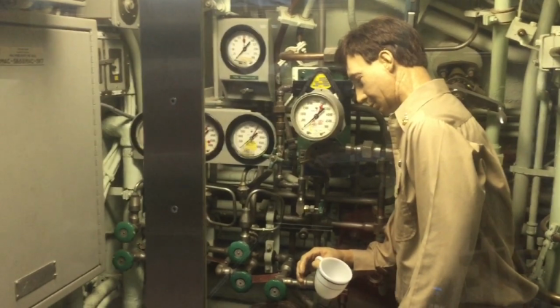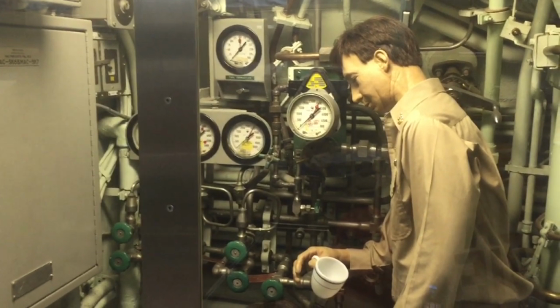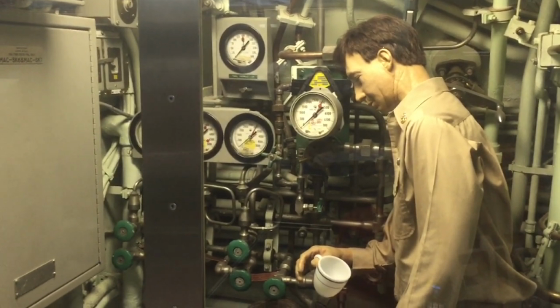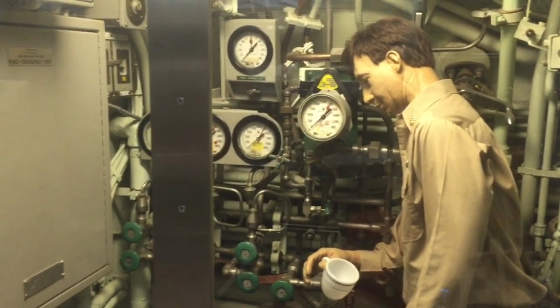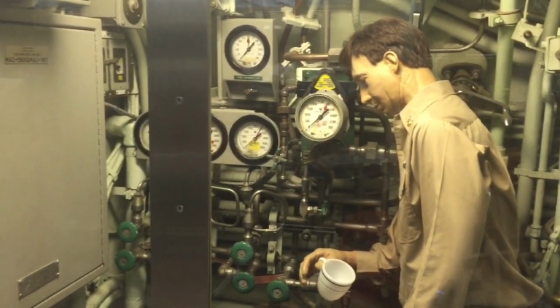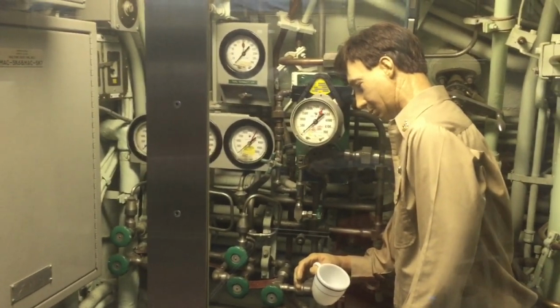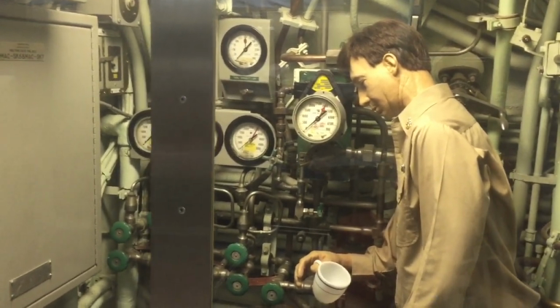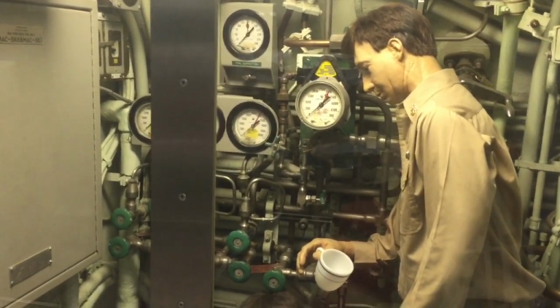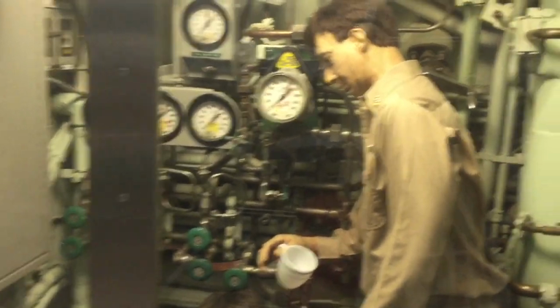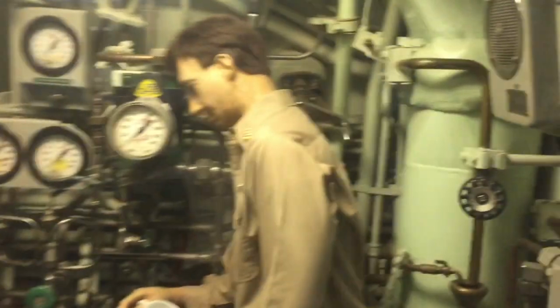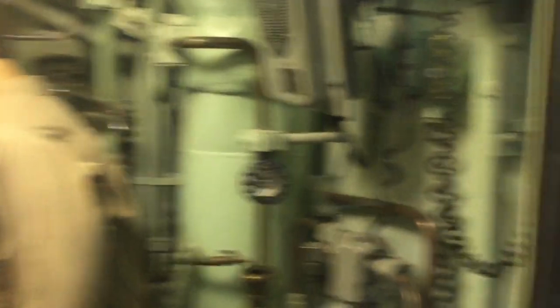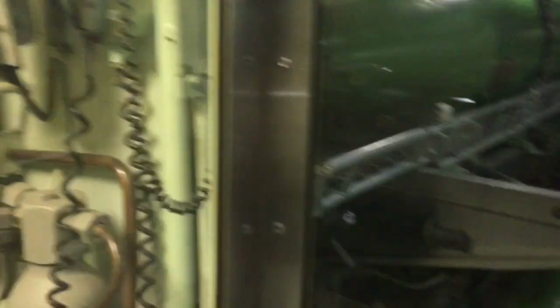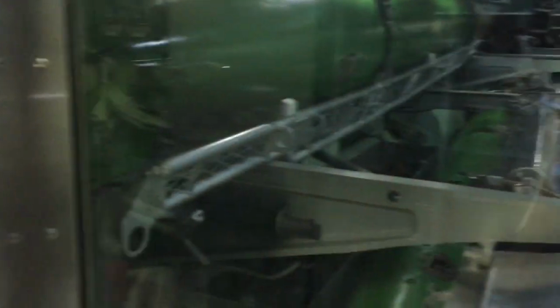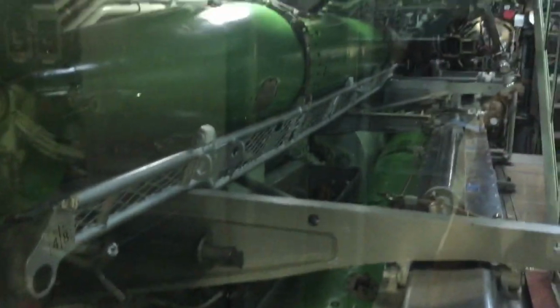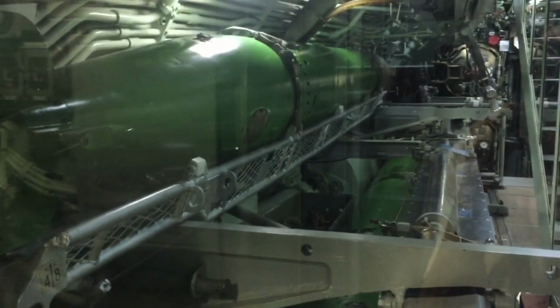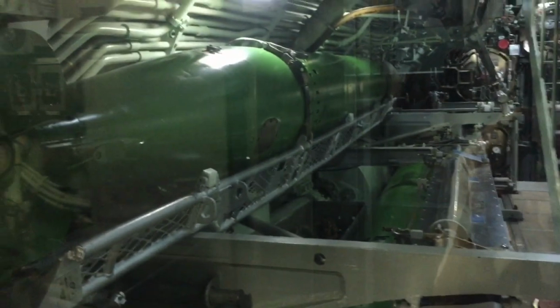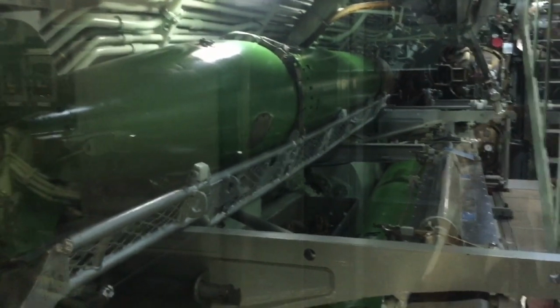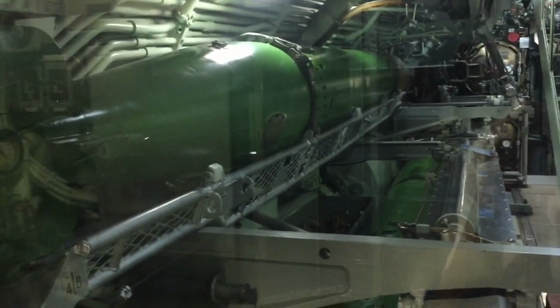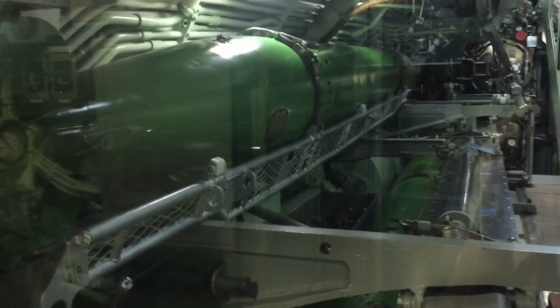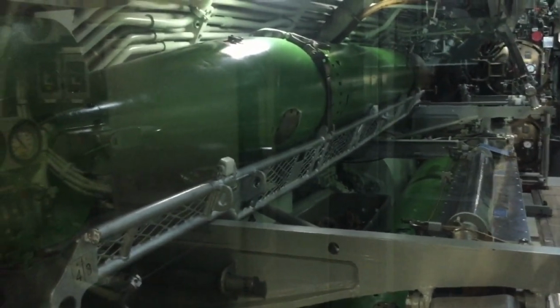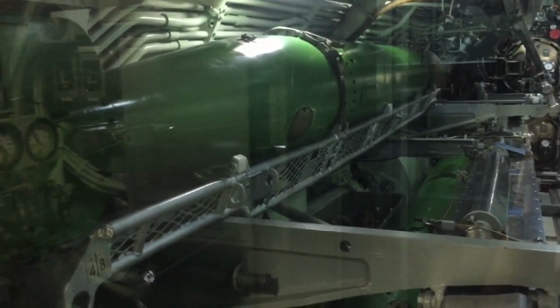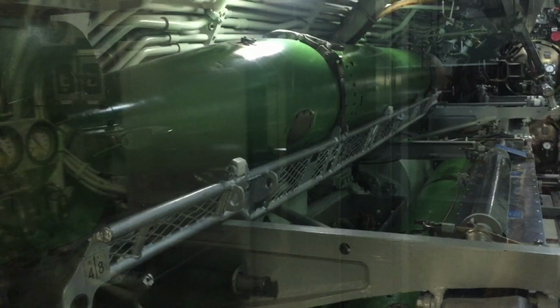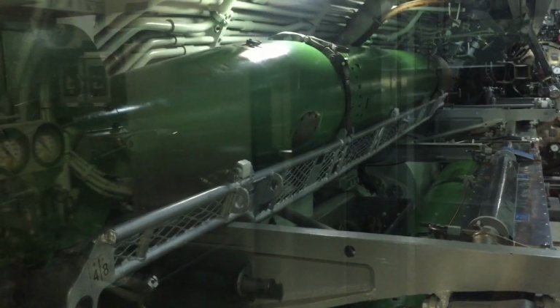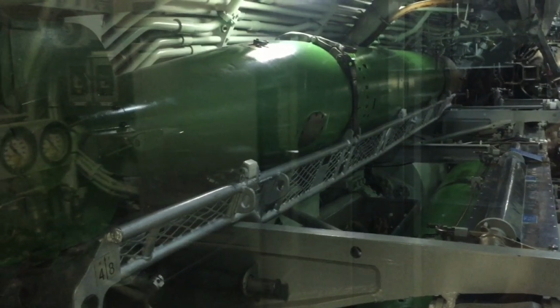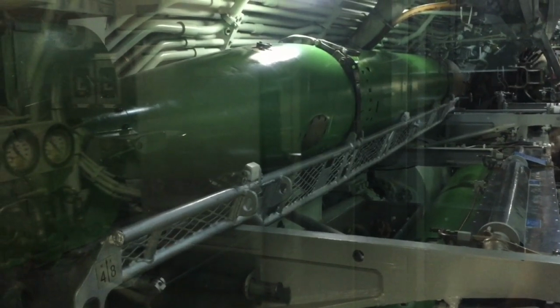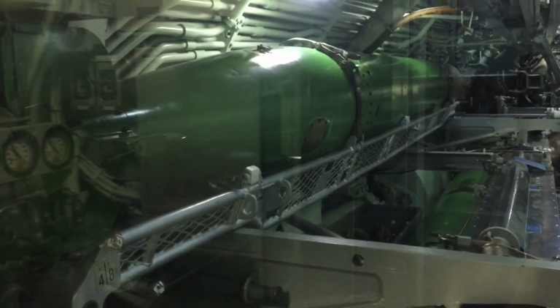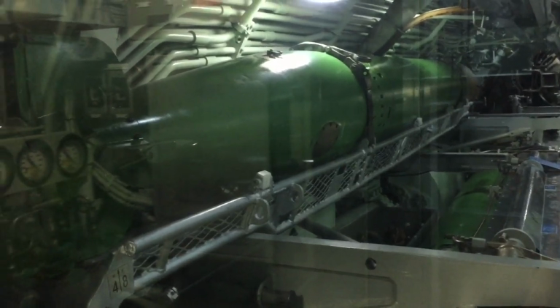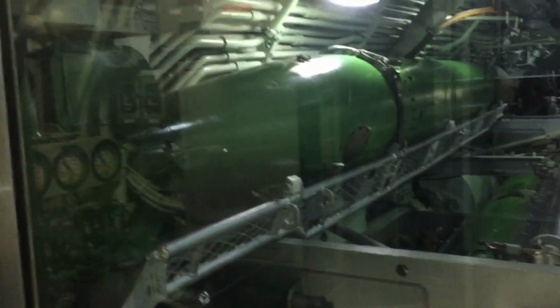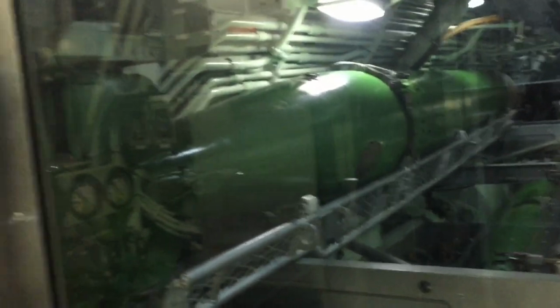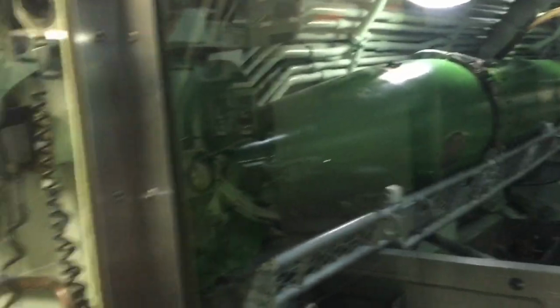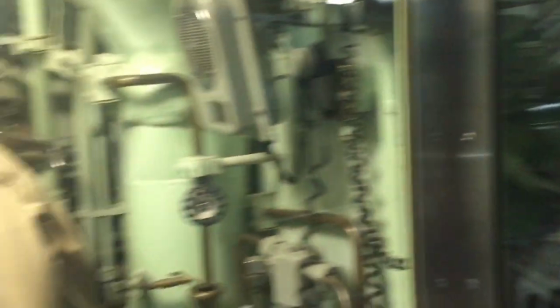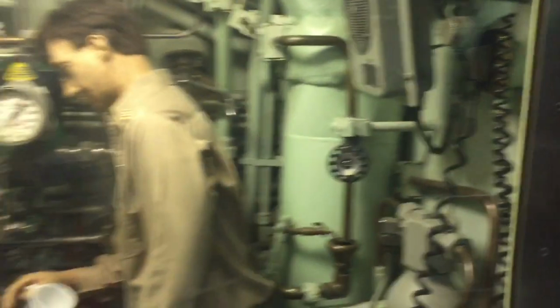Right now we are looking at the torpedo room. I'm going to pivot around and show you some of the torpedoes in this direction, and as I pivot around to the other direction I'm going to show you what some of the sleeping quarters look like — and you can see how tight it was.